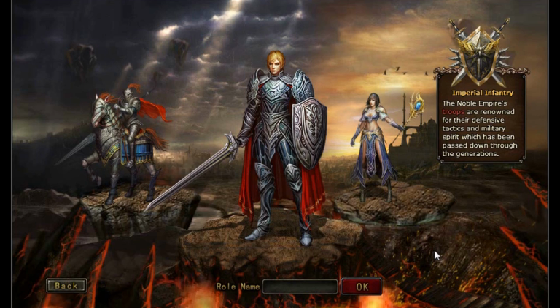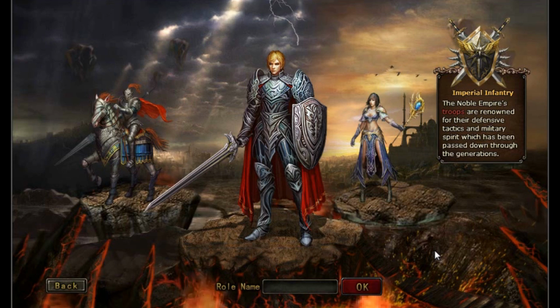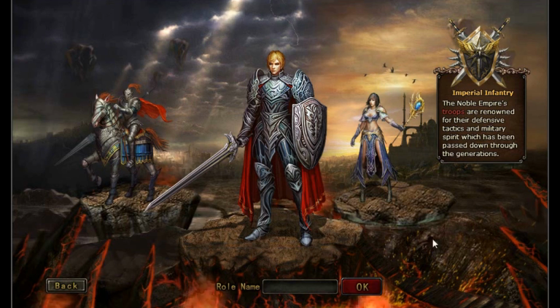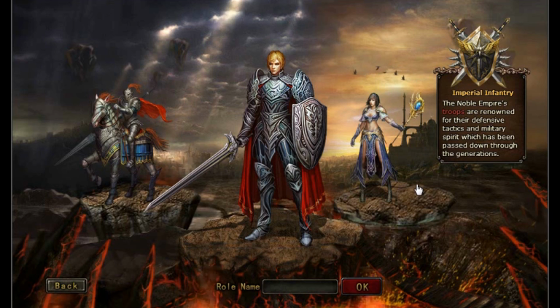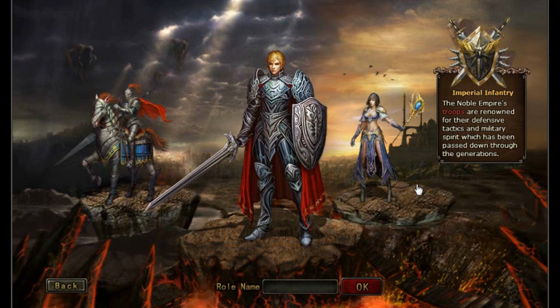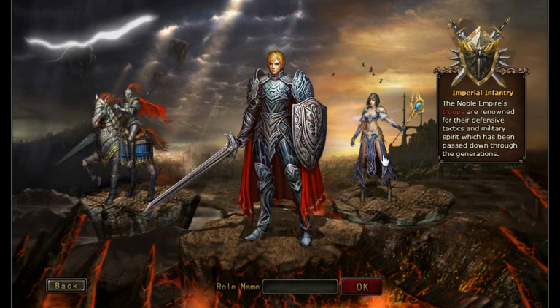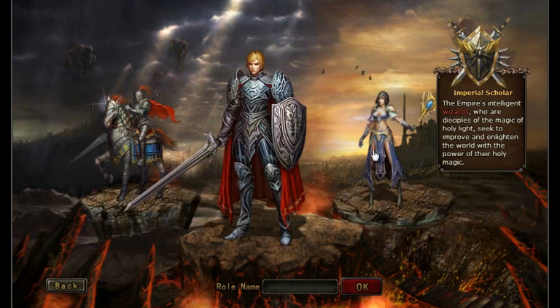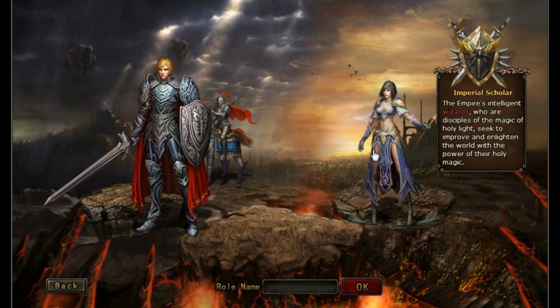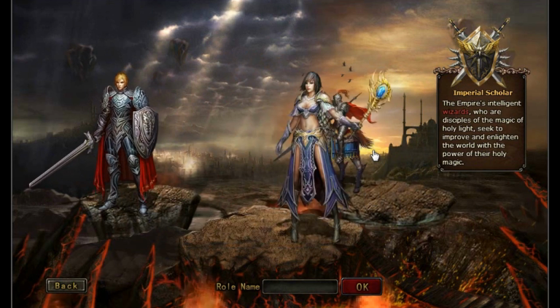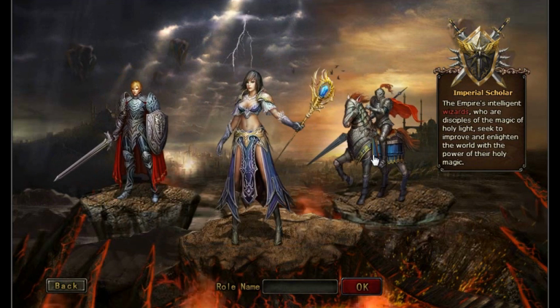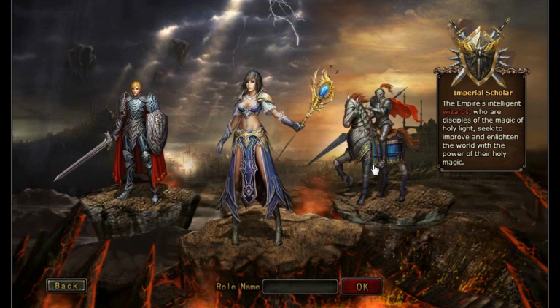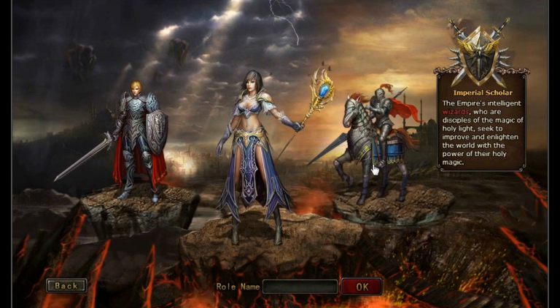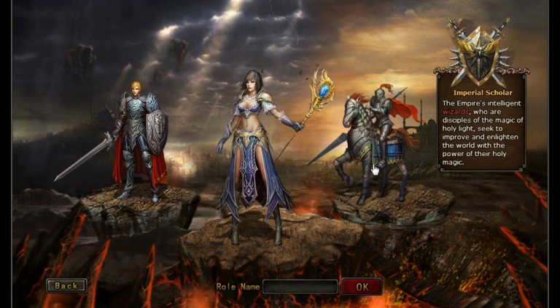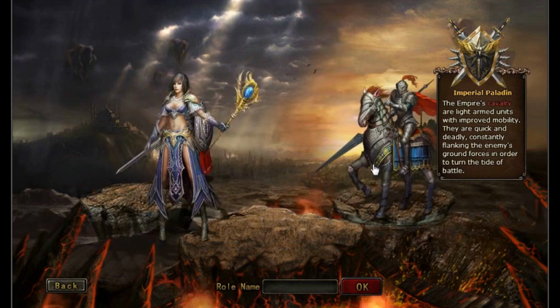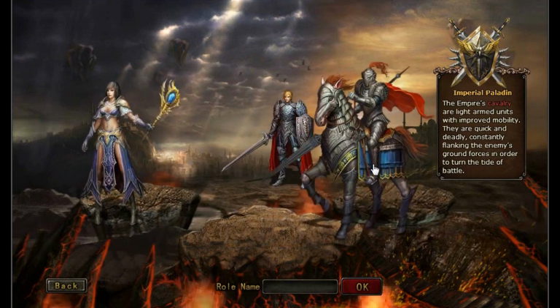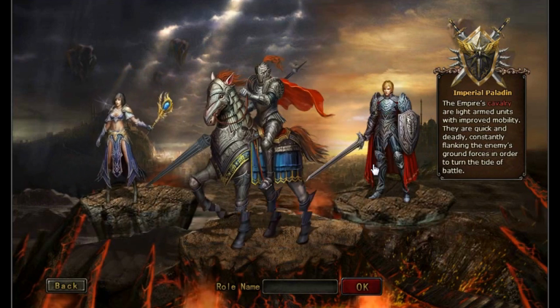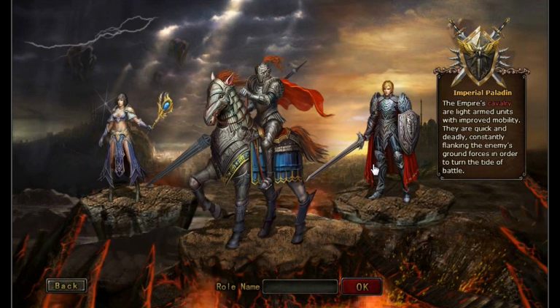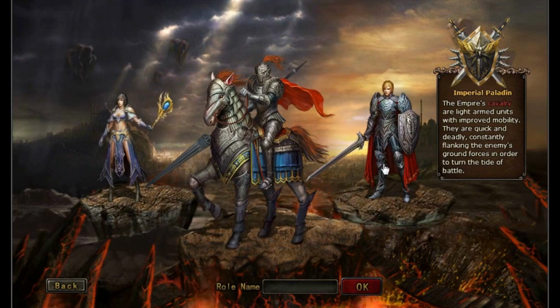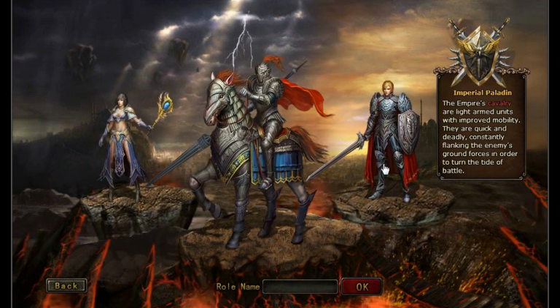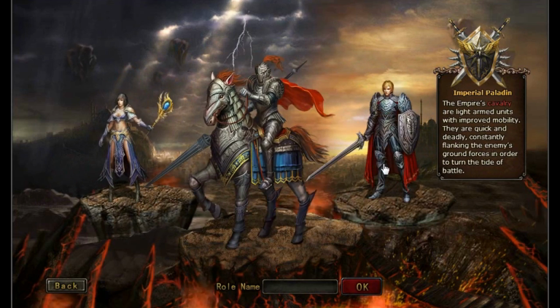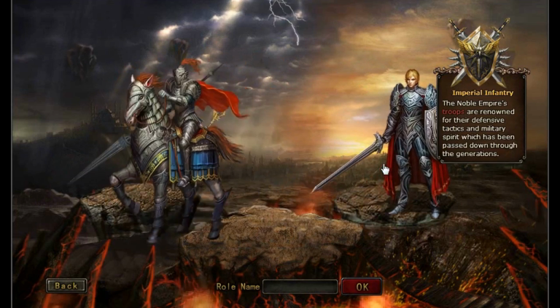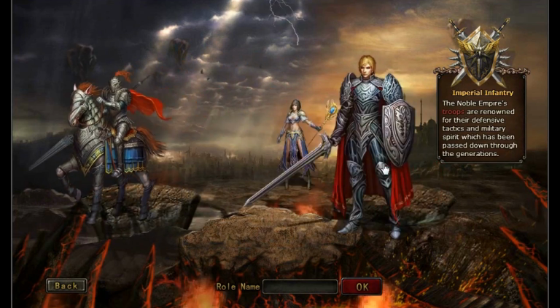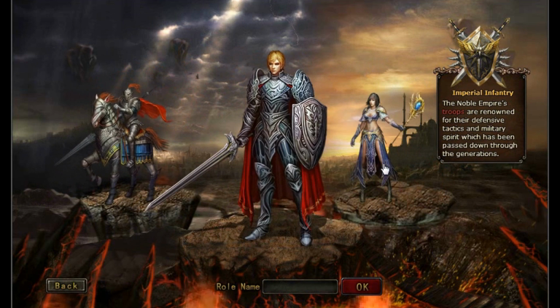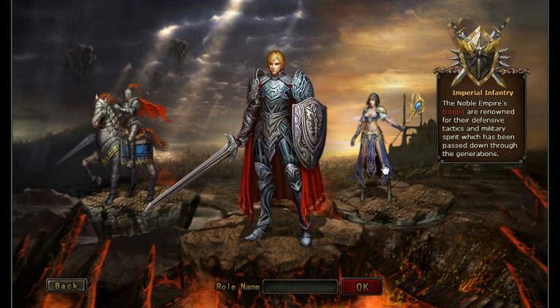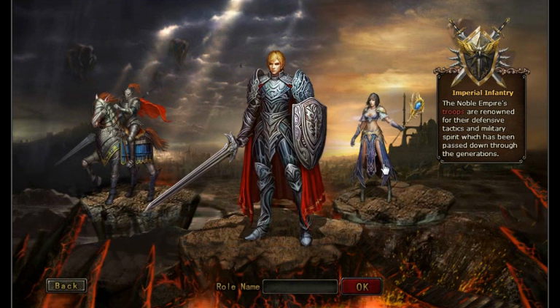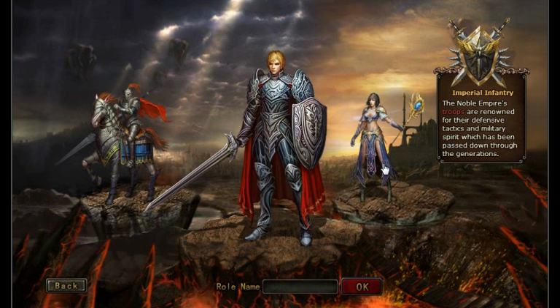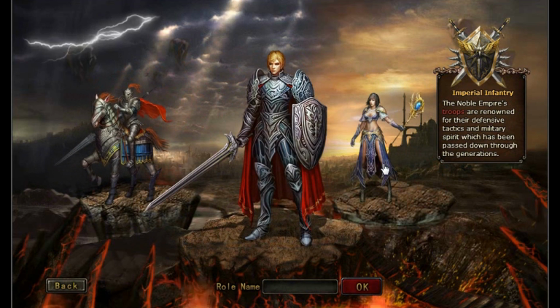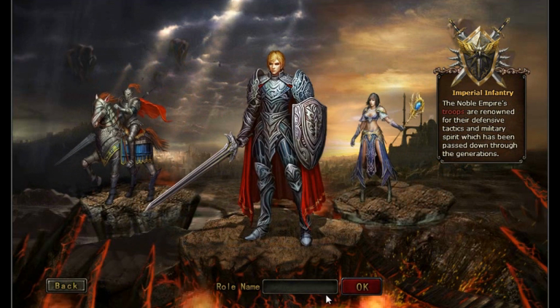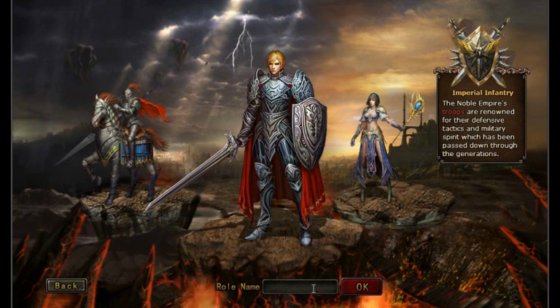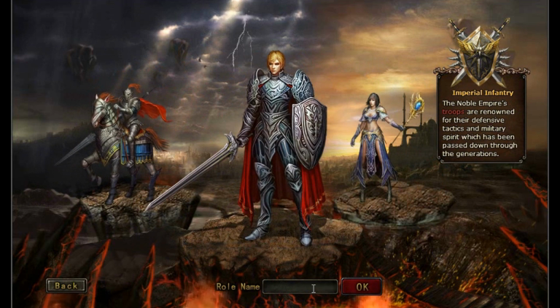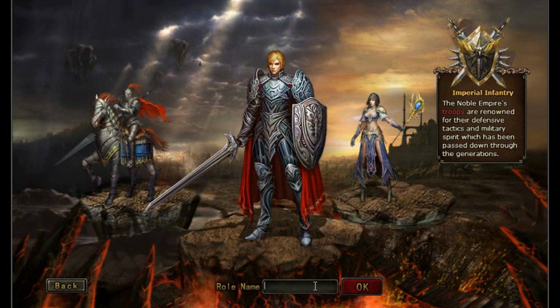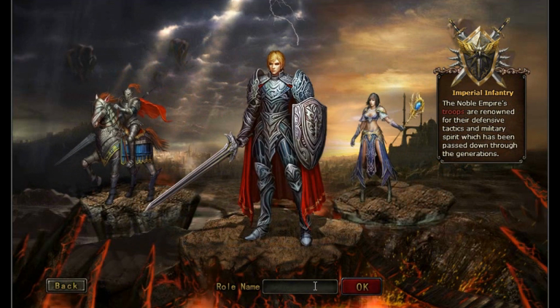Here you can choose what kind of troops you'd like to recruit. You can choose between the Cavalry or the Infantry, which are both physical-based troops, or you can choose the Mages, which are magically based. Once you've selected your troop type, go ahead and choose a role name.